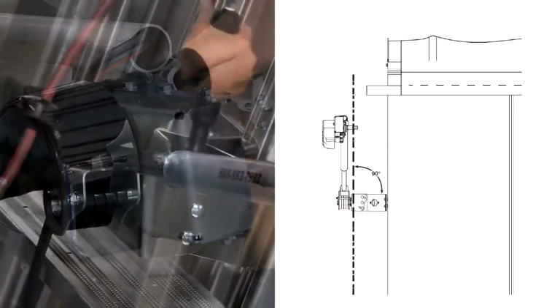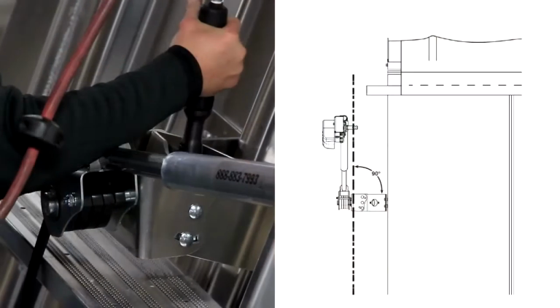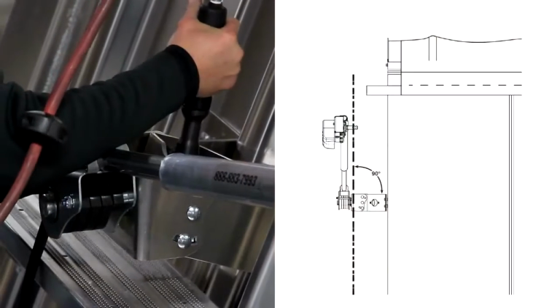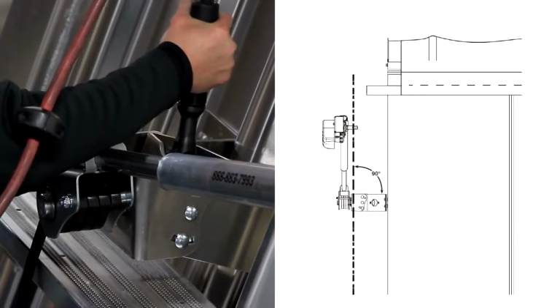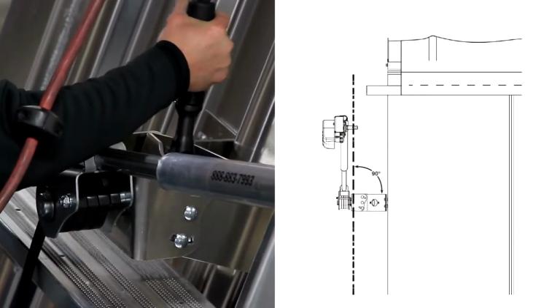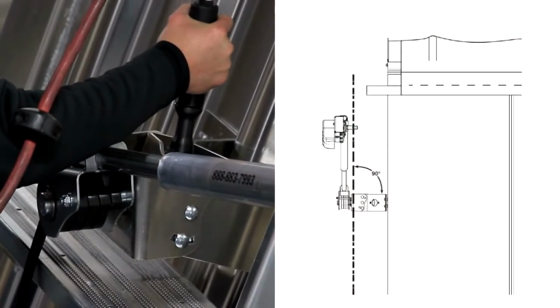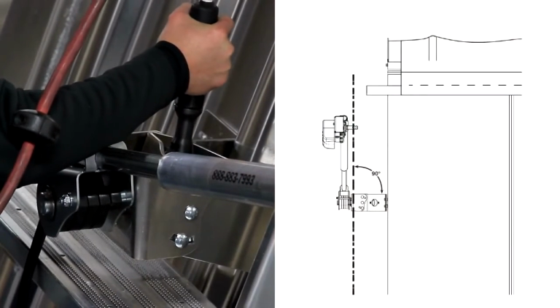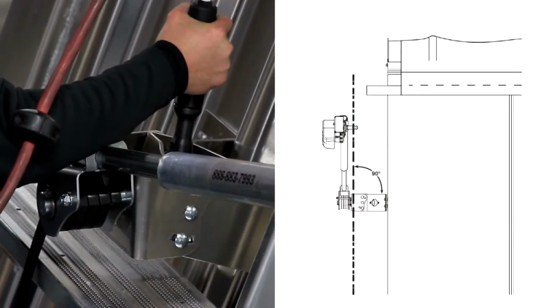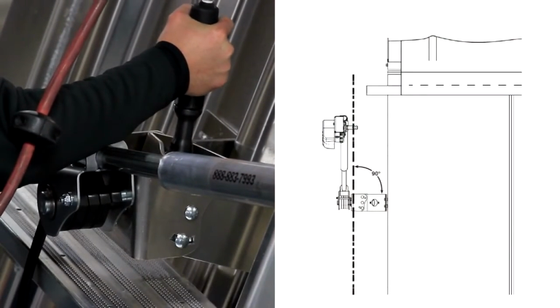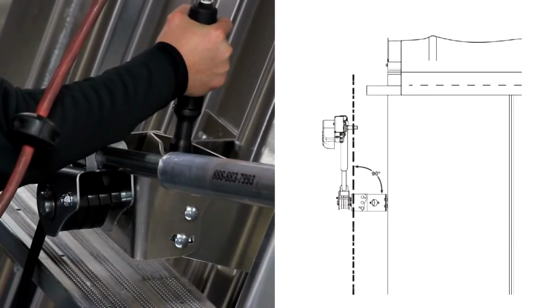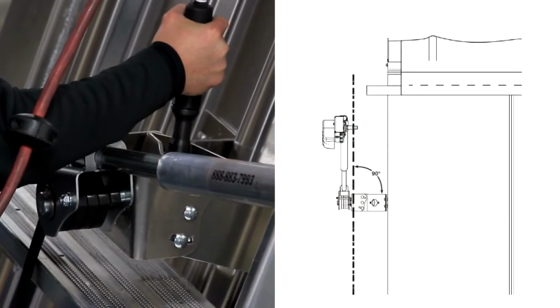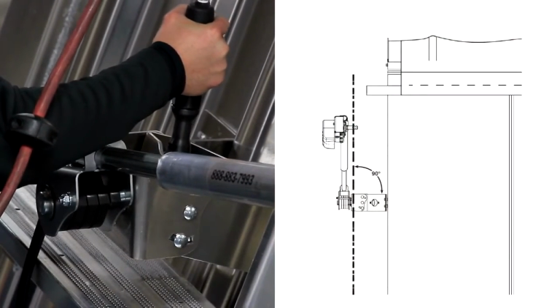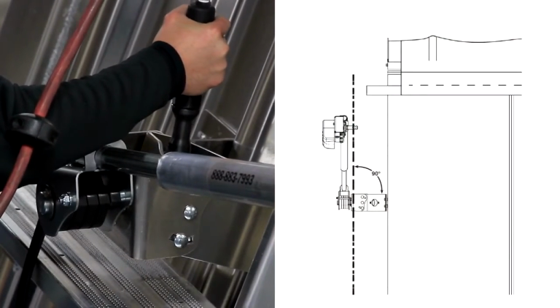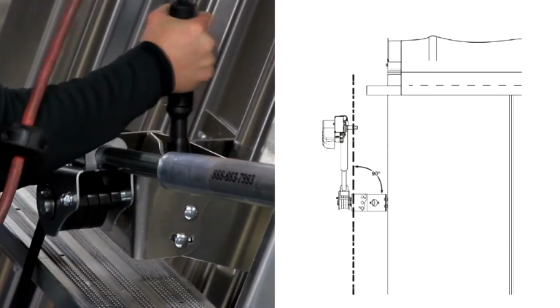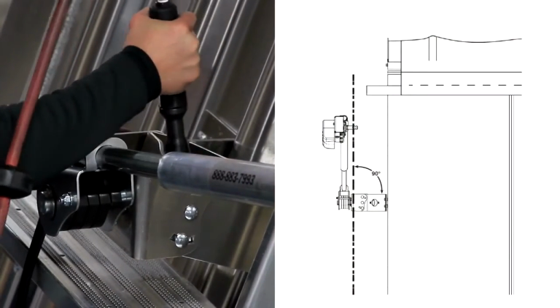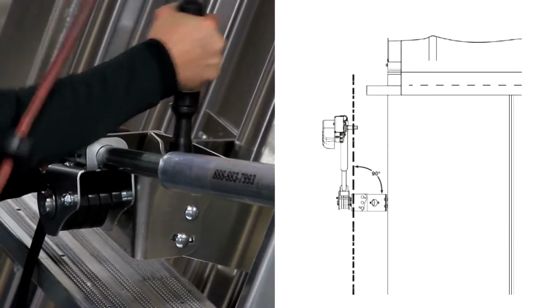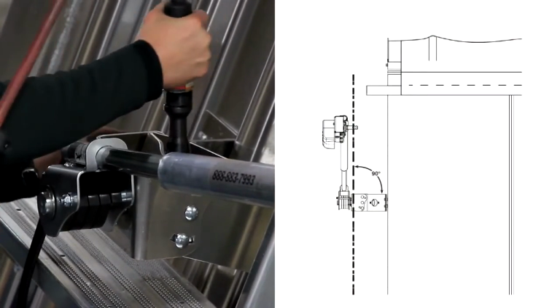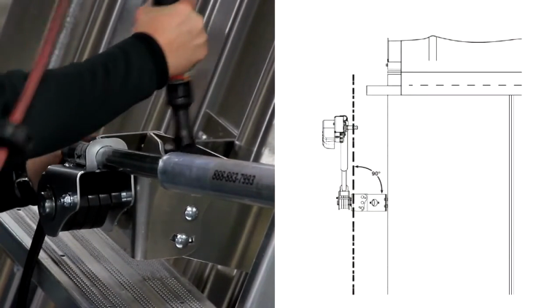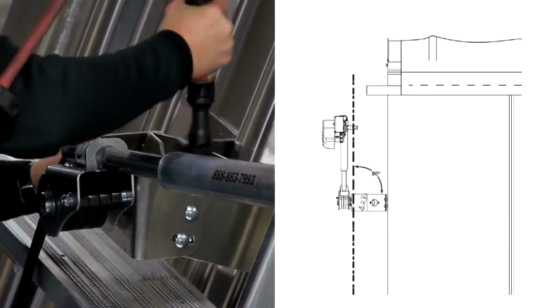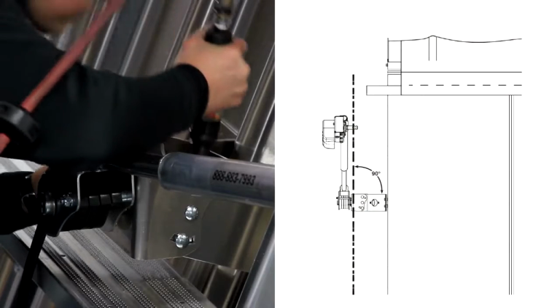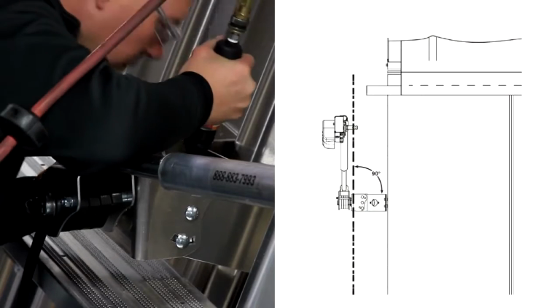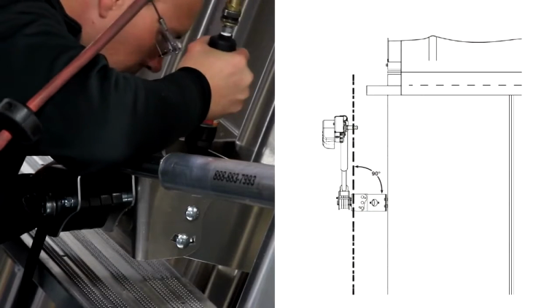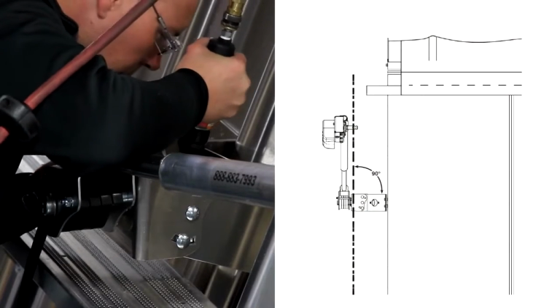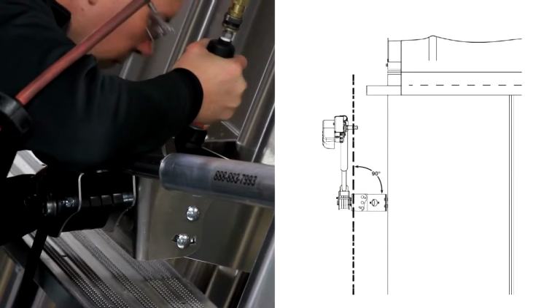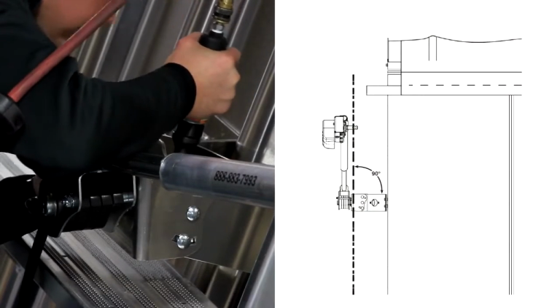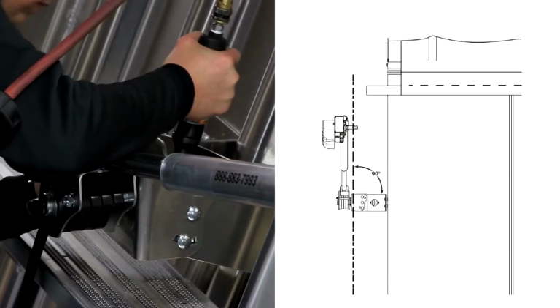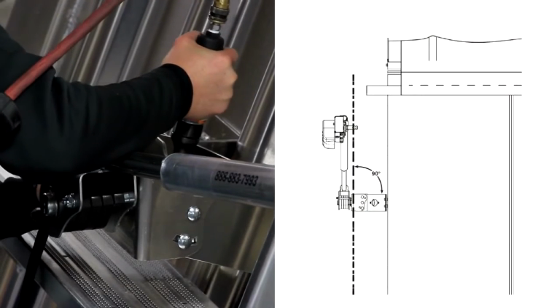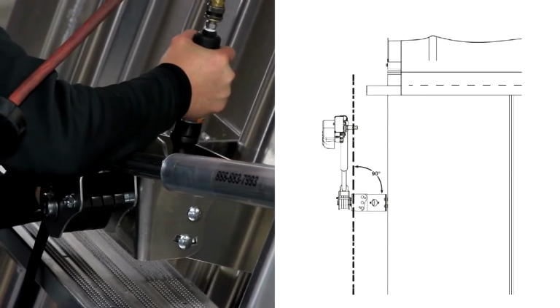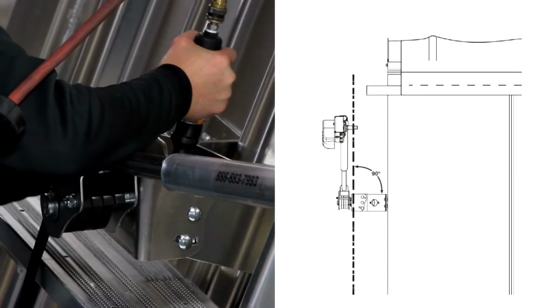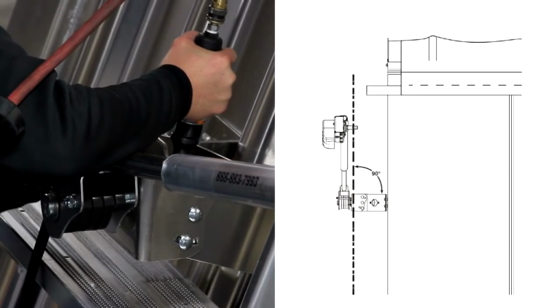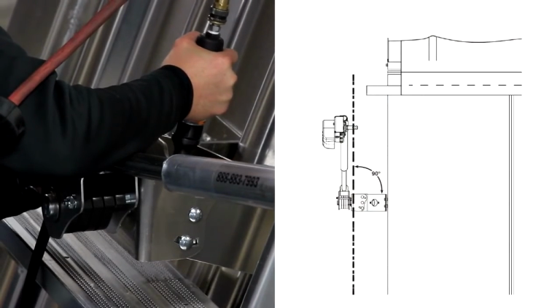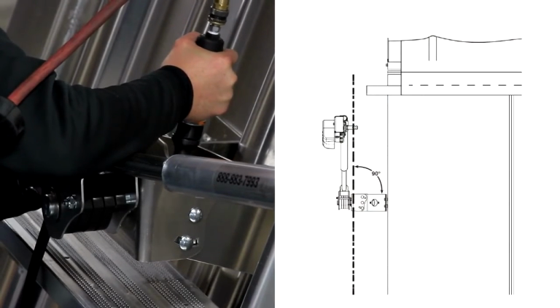Adjust the arm assembly so that it is square to the roll tube. Tighten the bolts on the pivot mount to secure the arm.